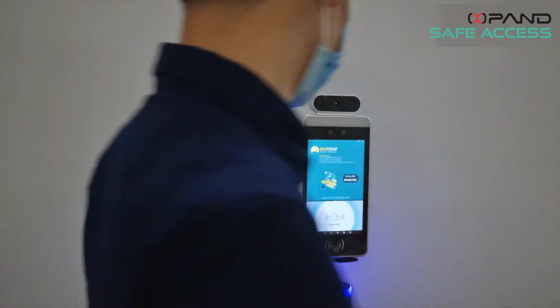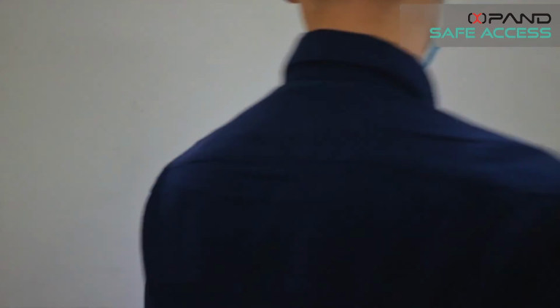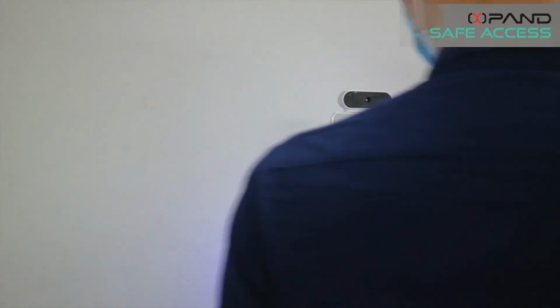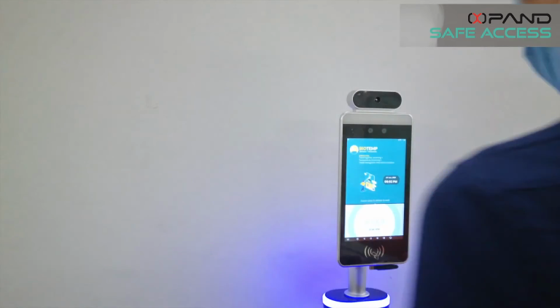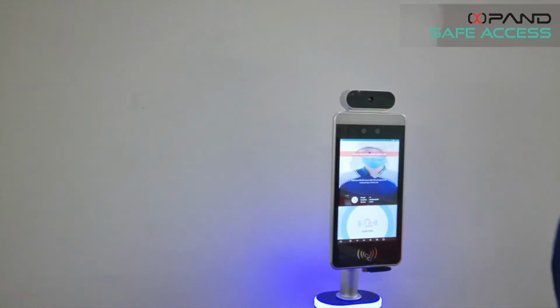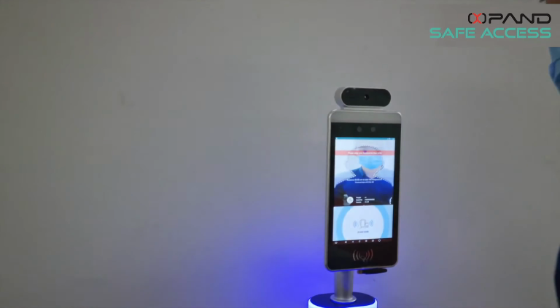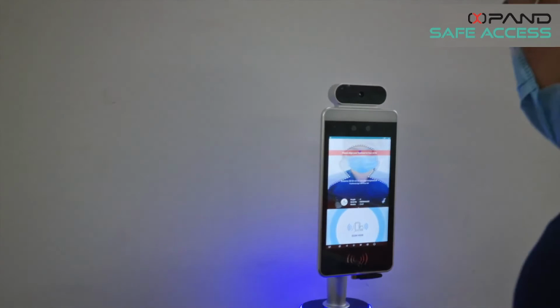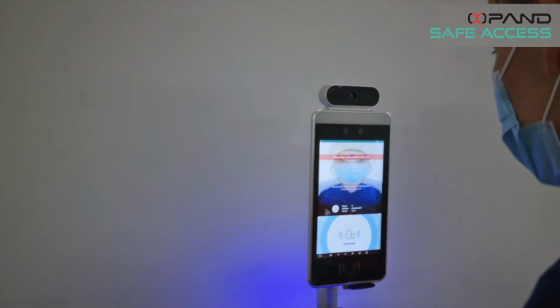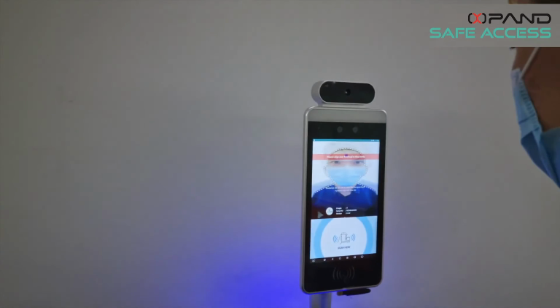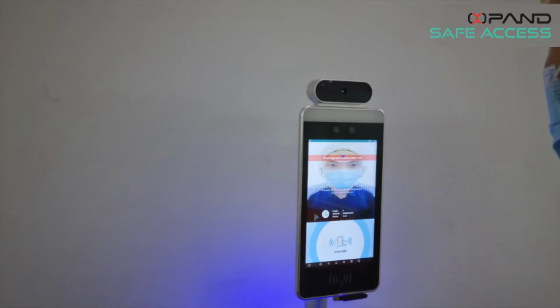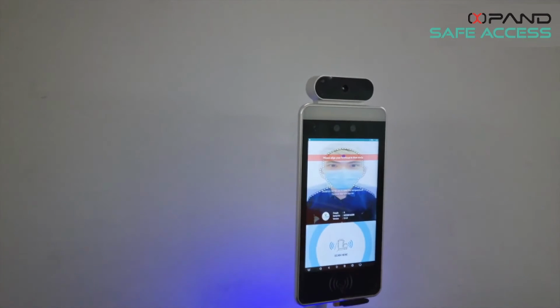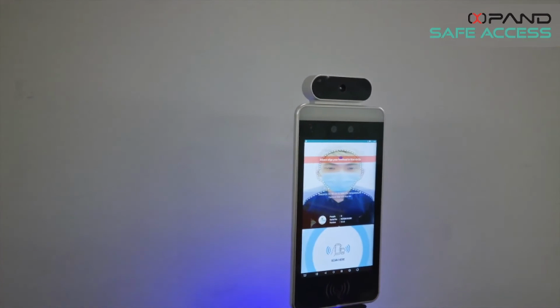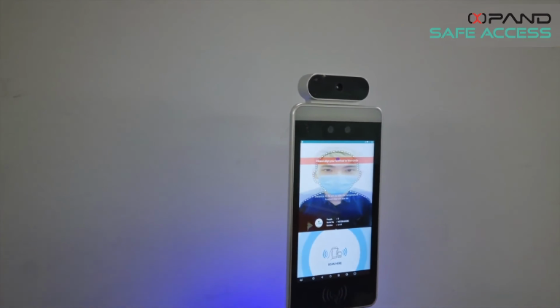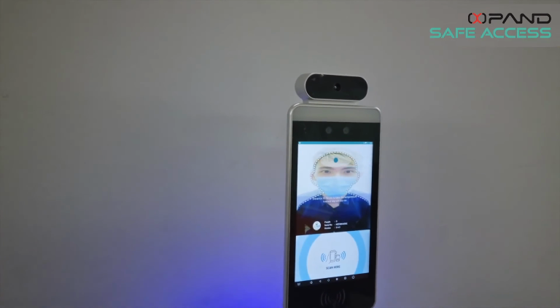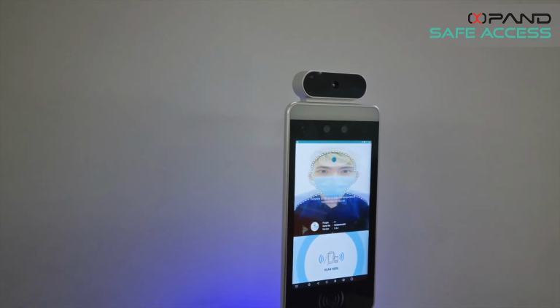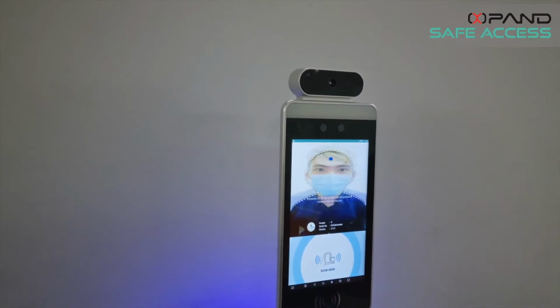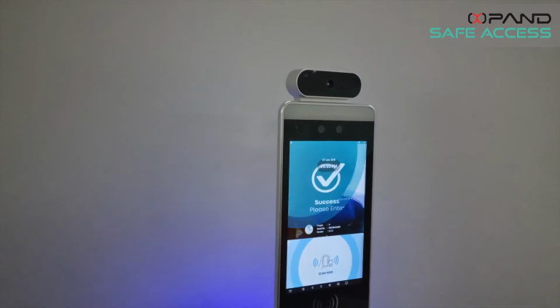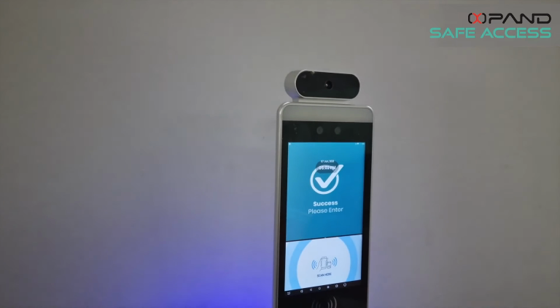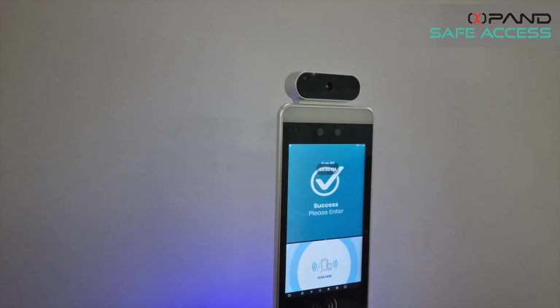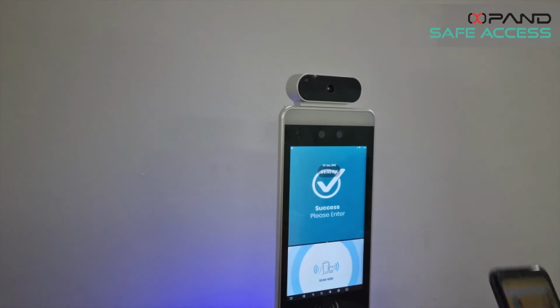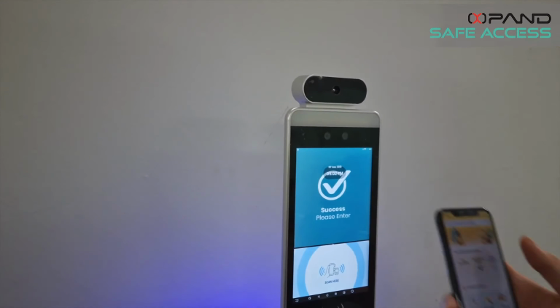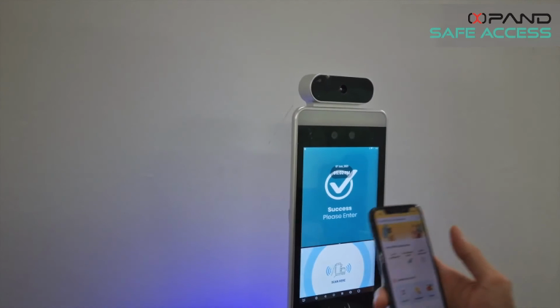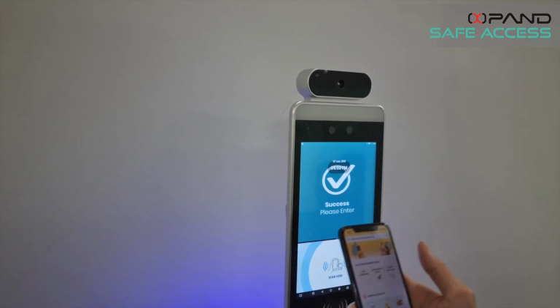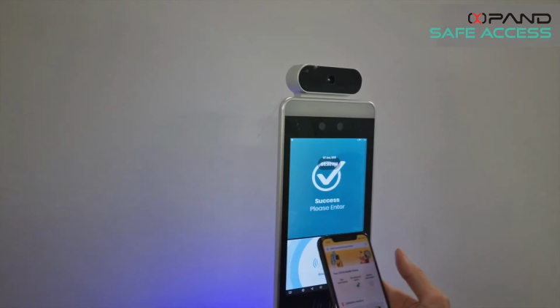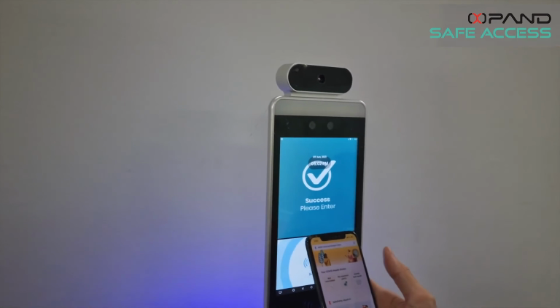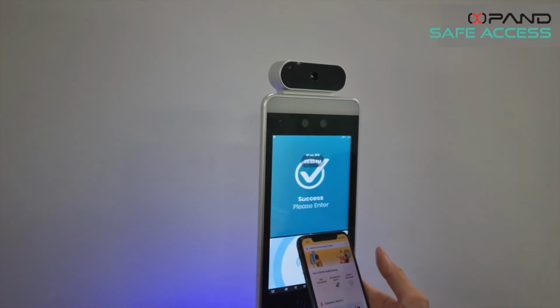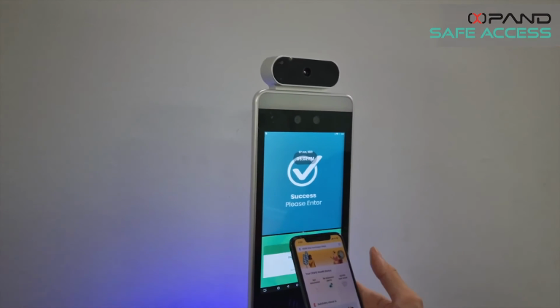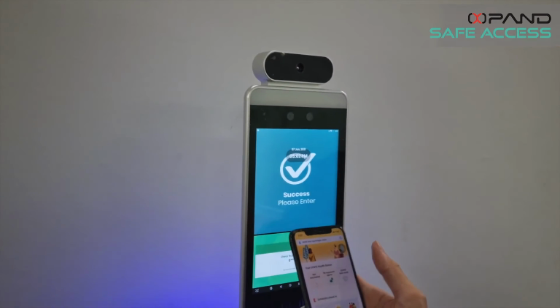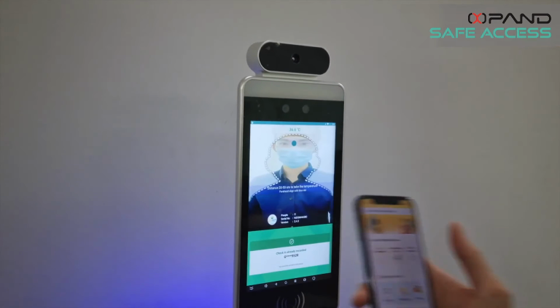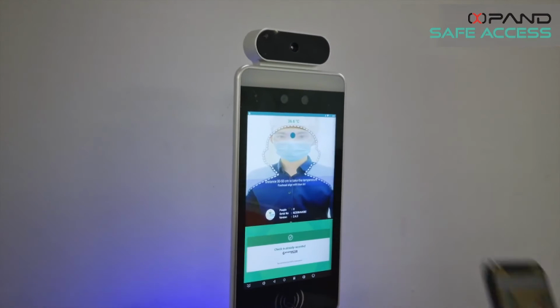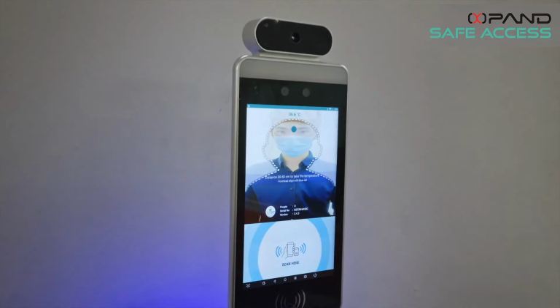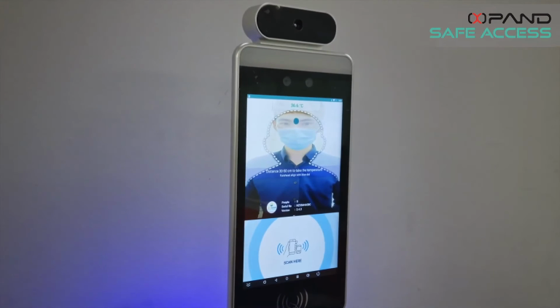First, screen your temperature. Then use the Trade Together mobile app option to tap in. Done.